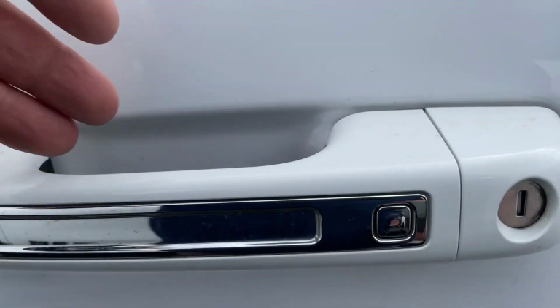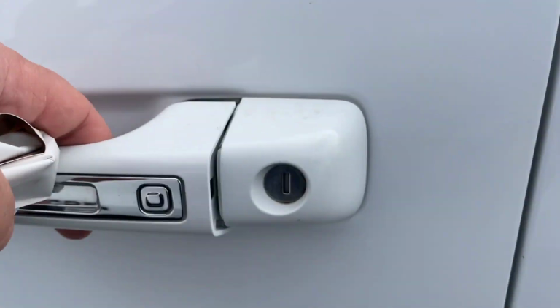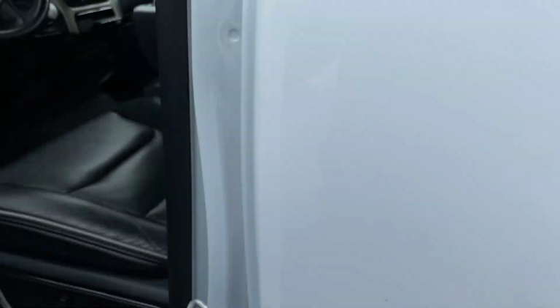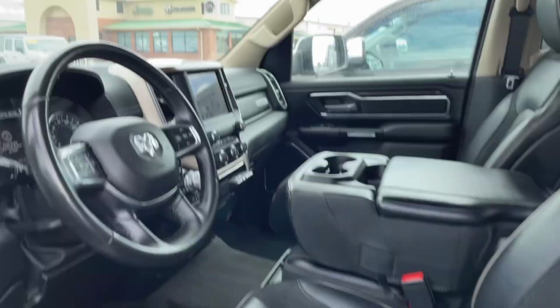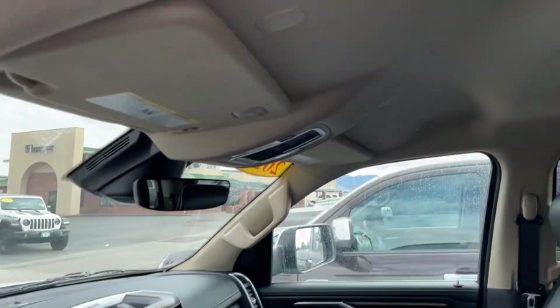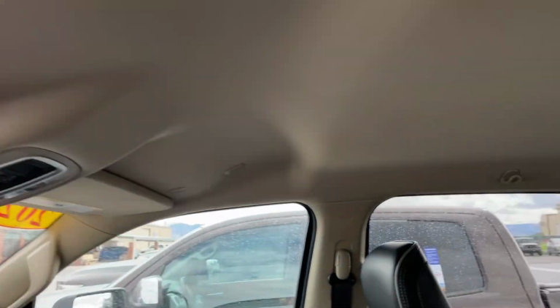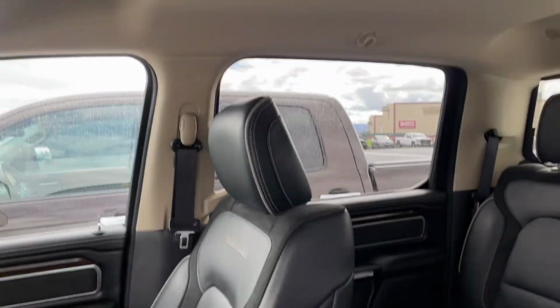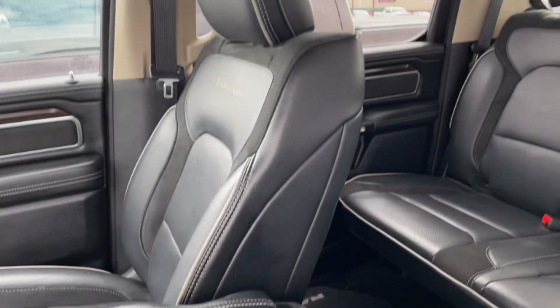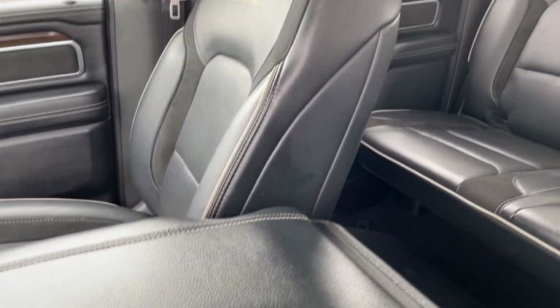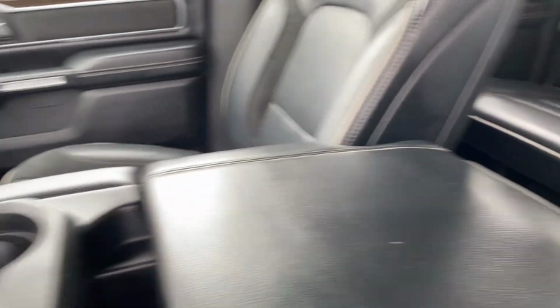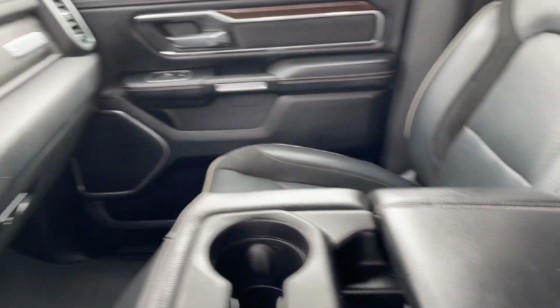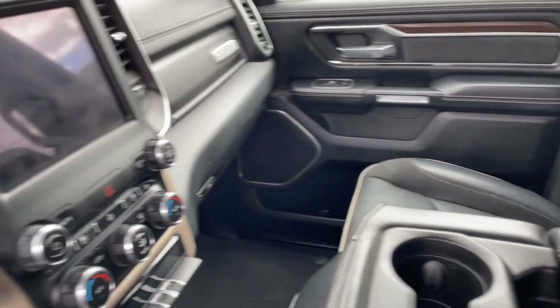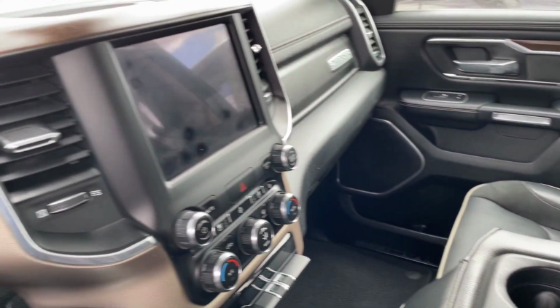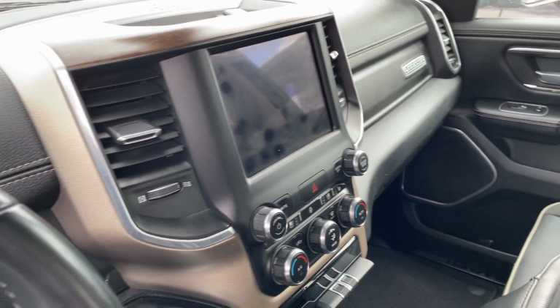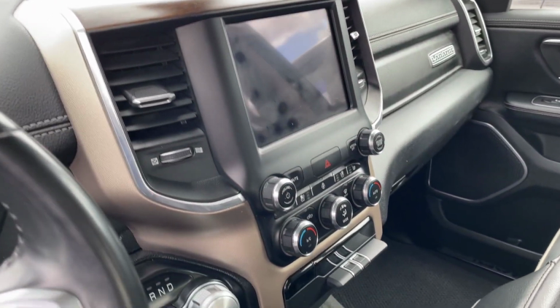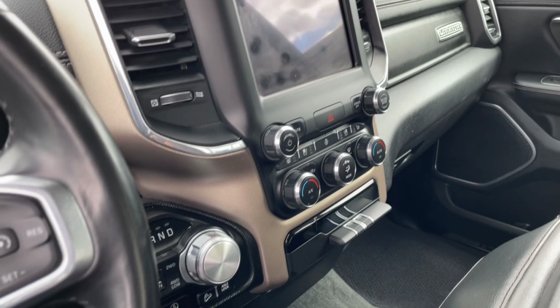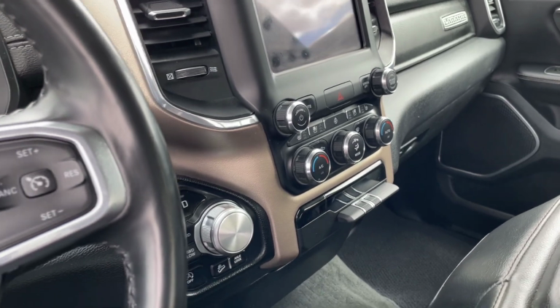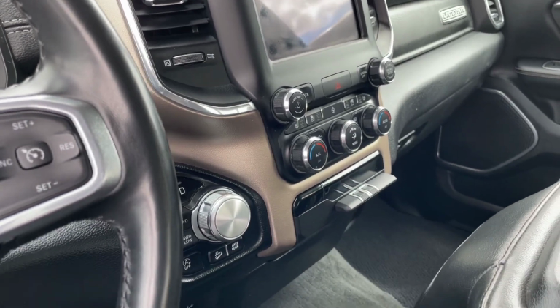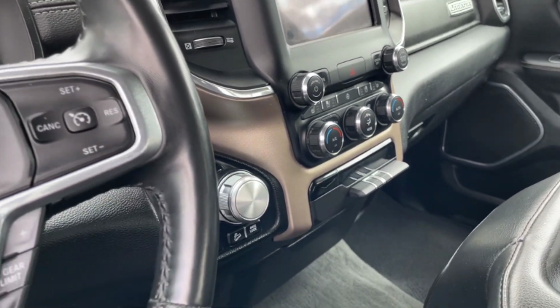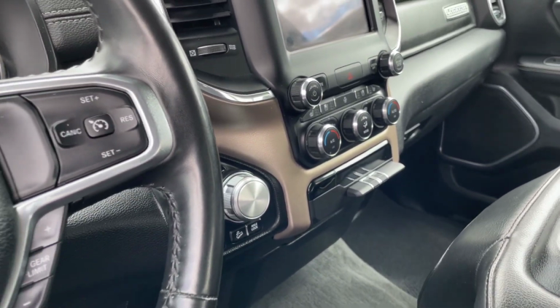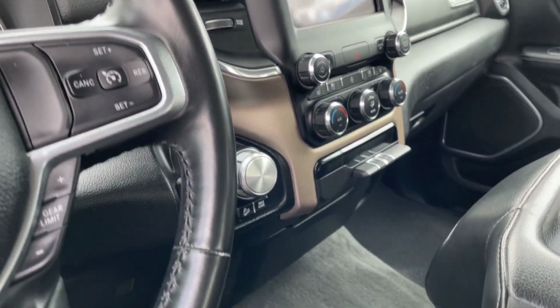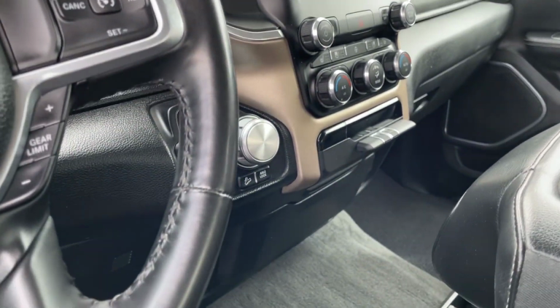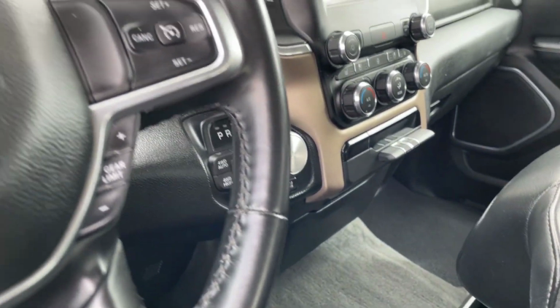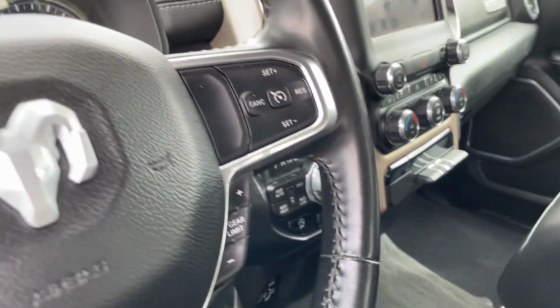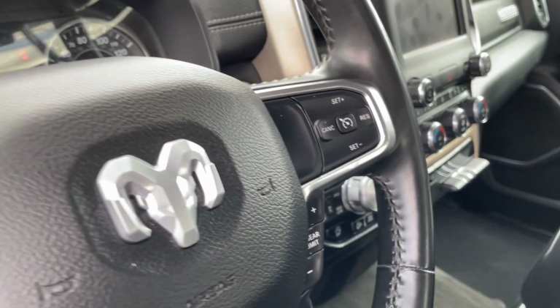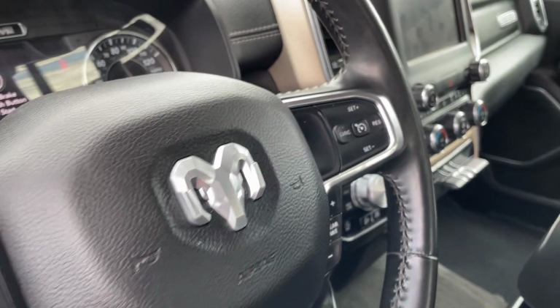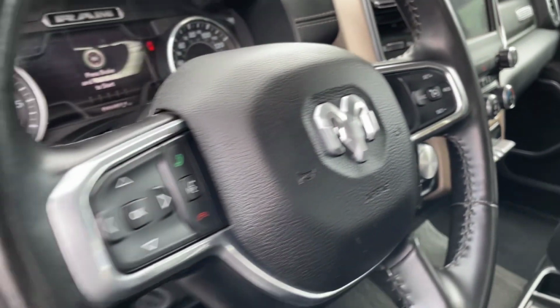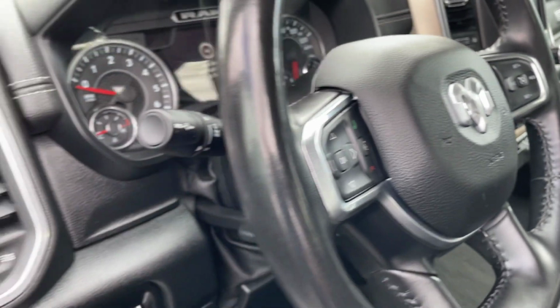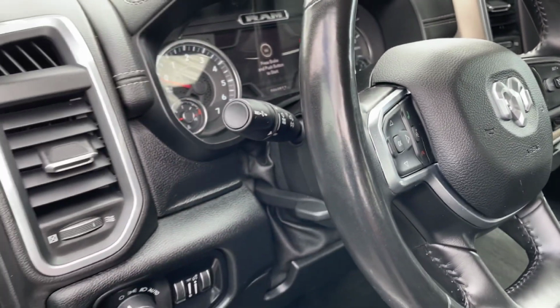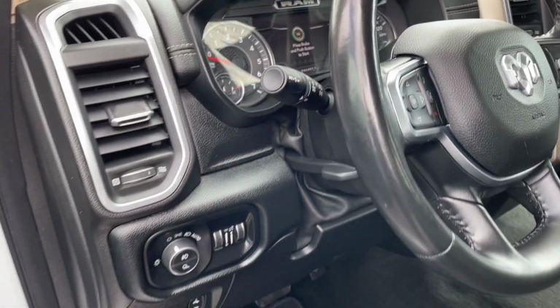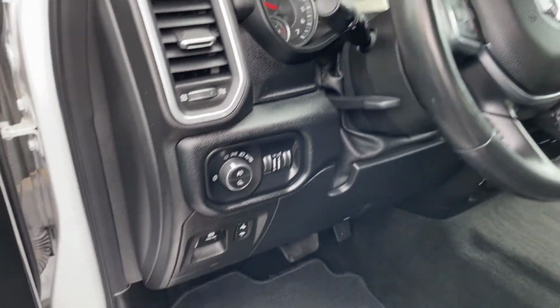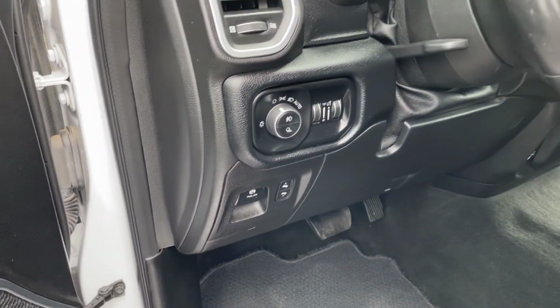Passive entry, leather seats, Uconnect system, heated and ventilated seats, cruise control, and driver information controls with Bluetooth.